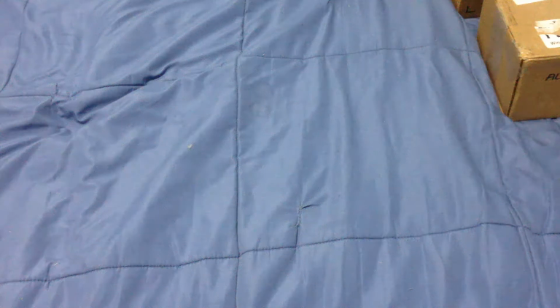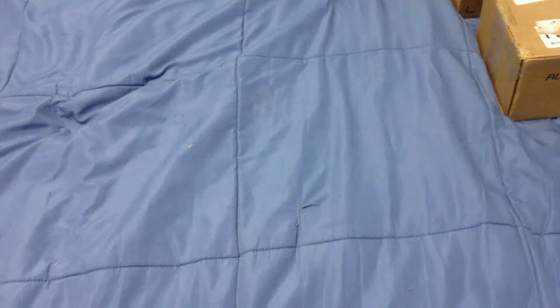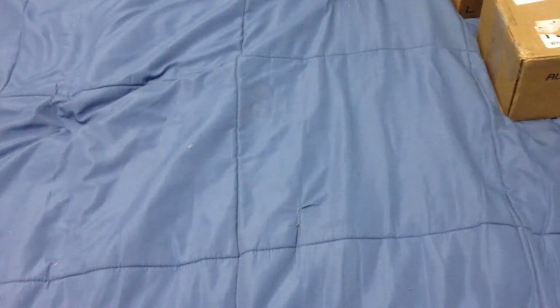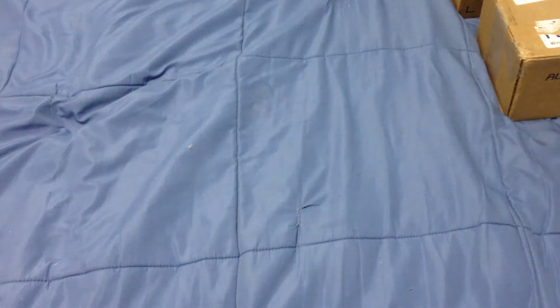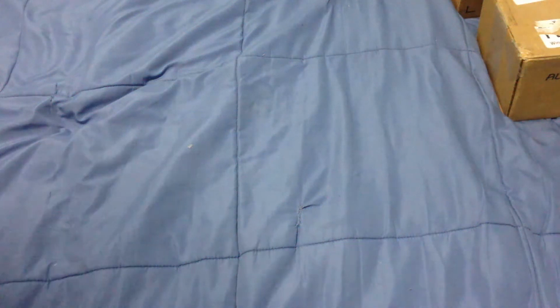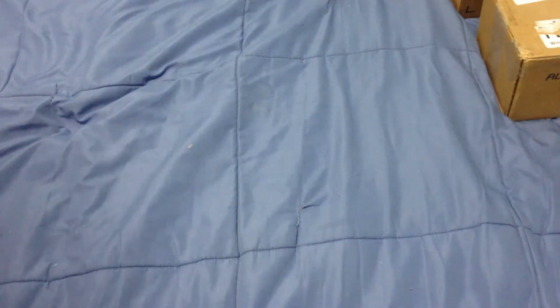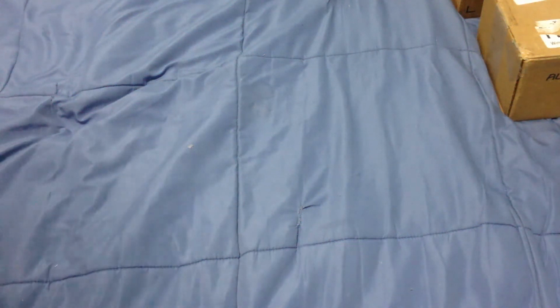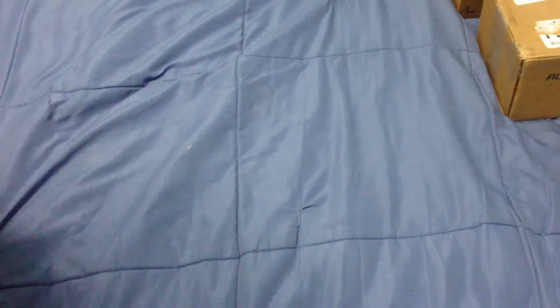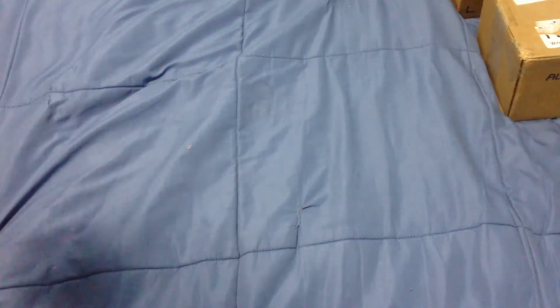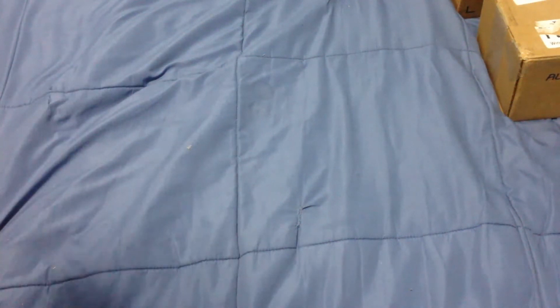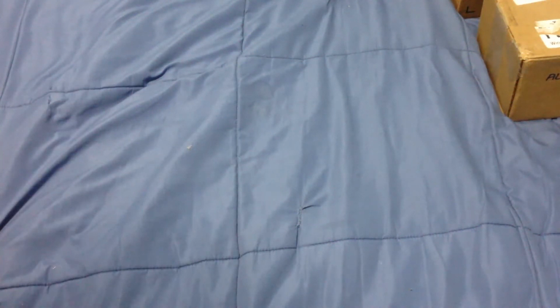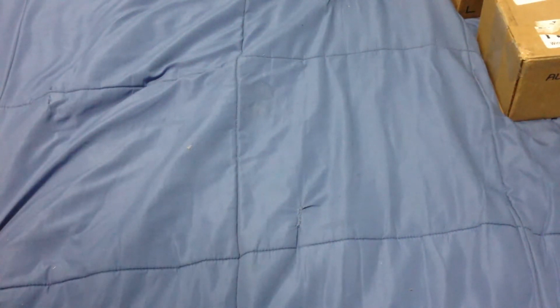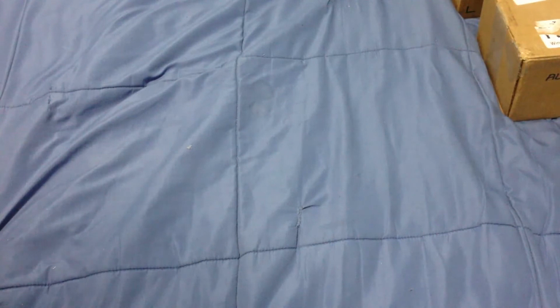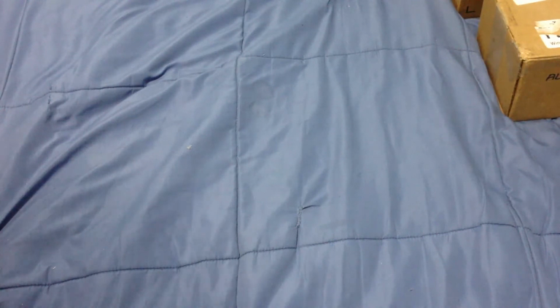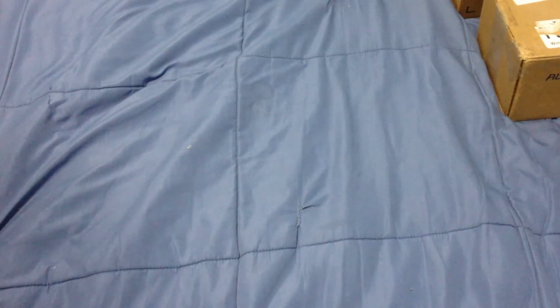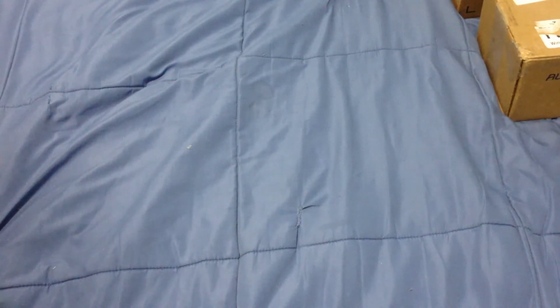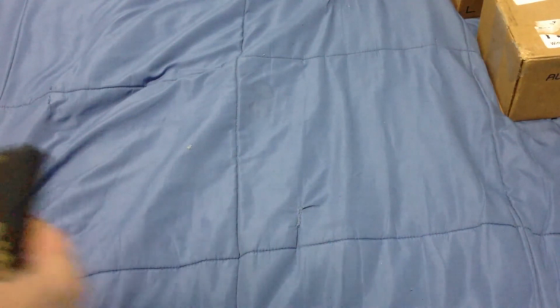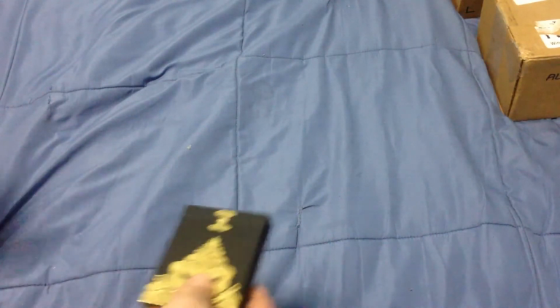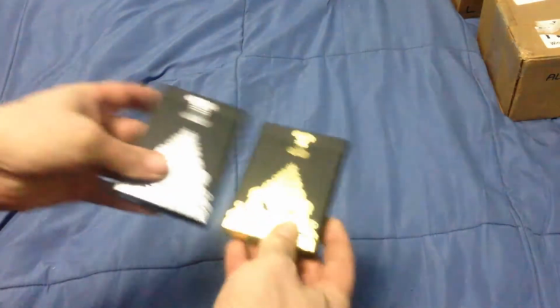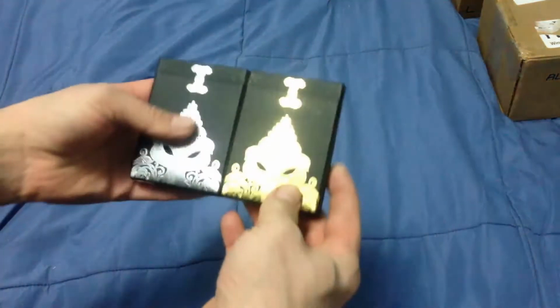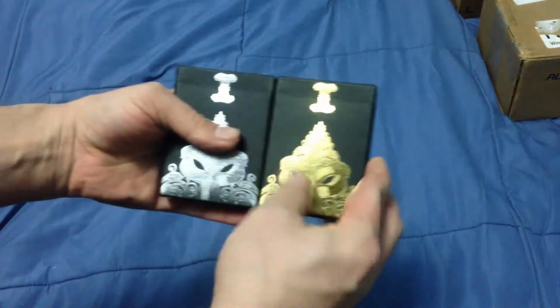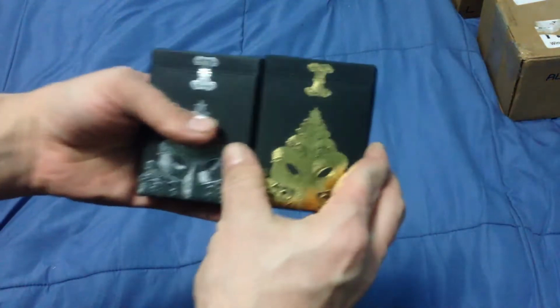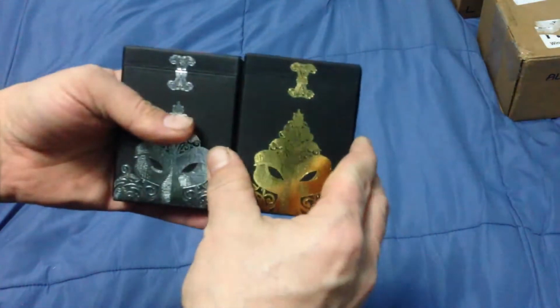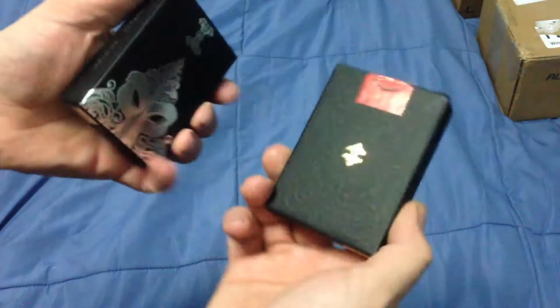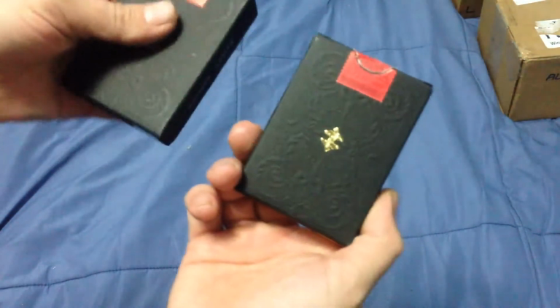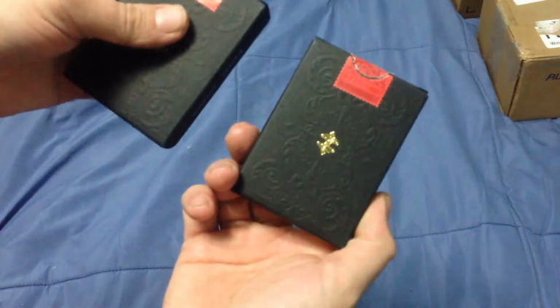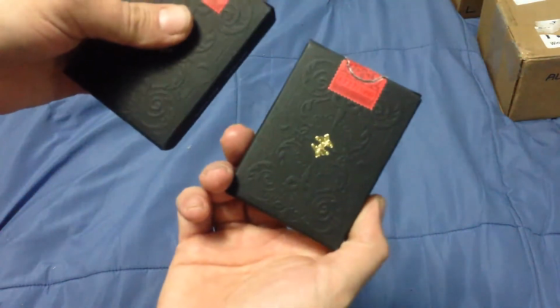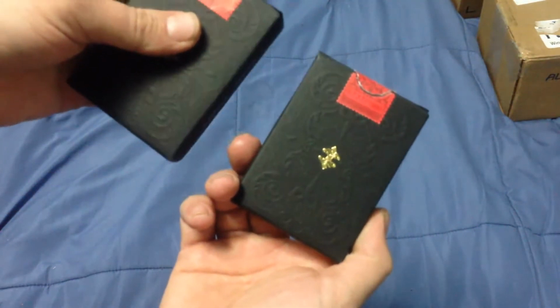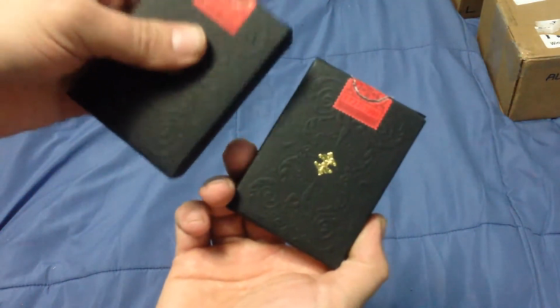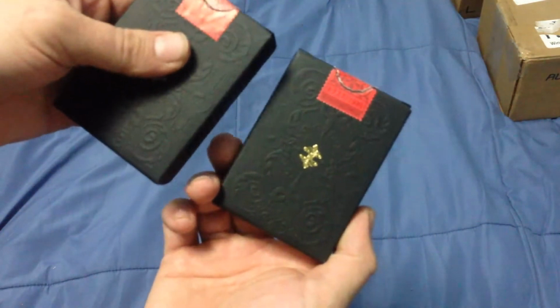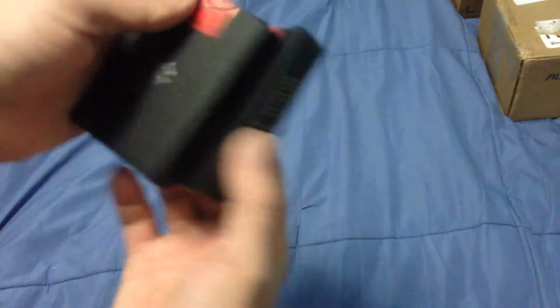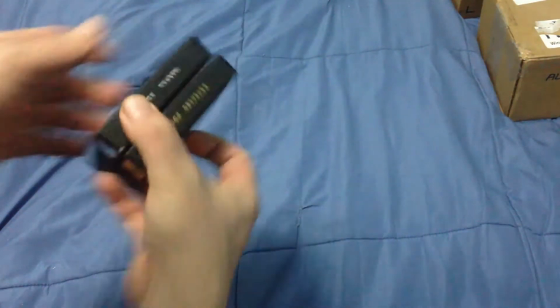We are getting down to the nitty-gritty. This one's got a bunch of random stuff. I've got dark Venexianas in silver and gold, 1777 and 1700 out of 1999.